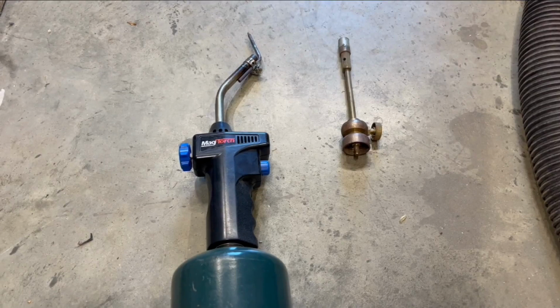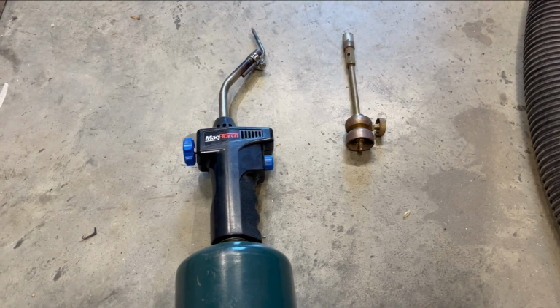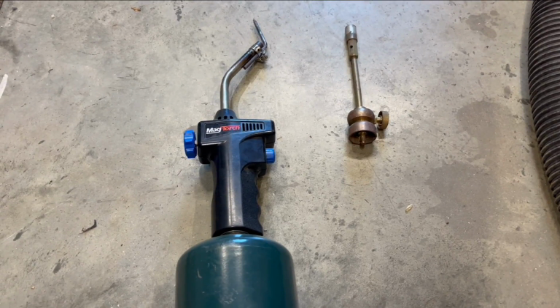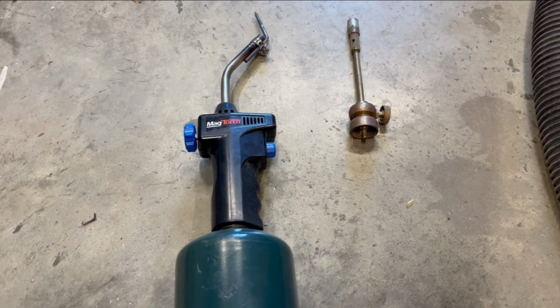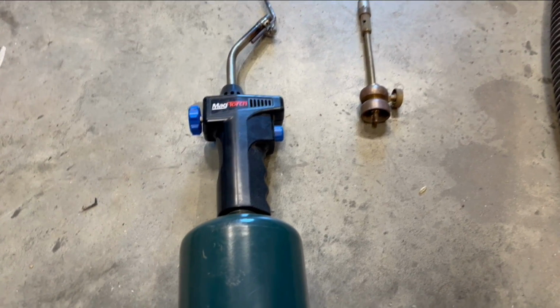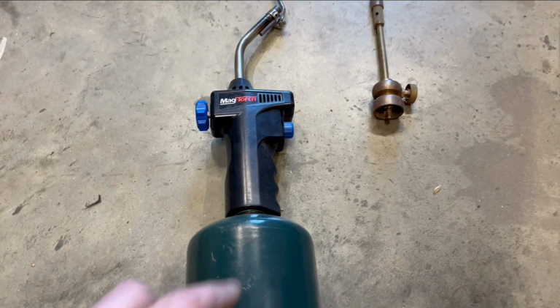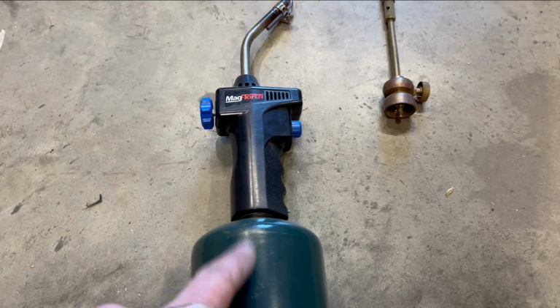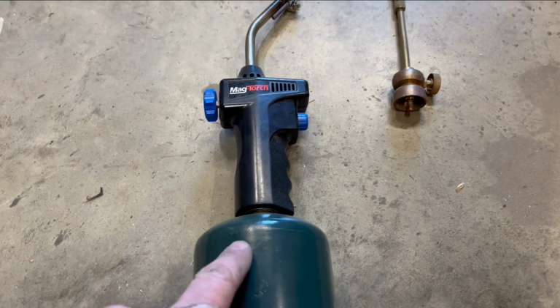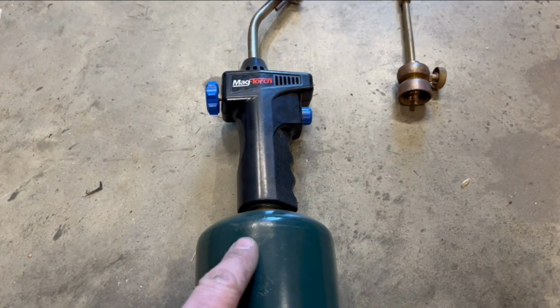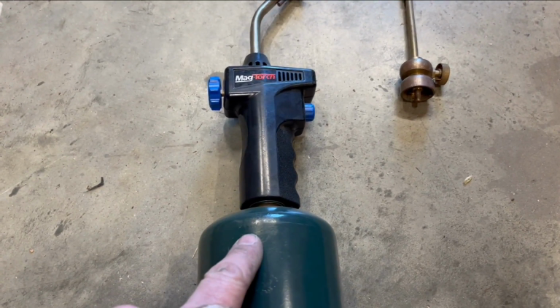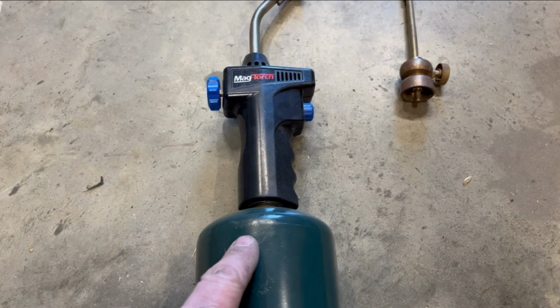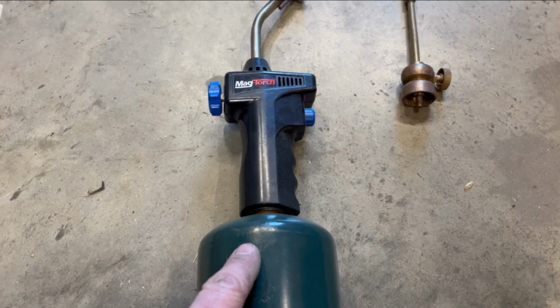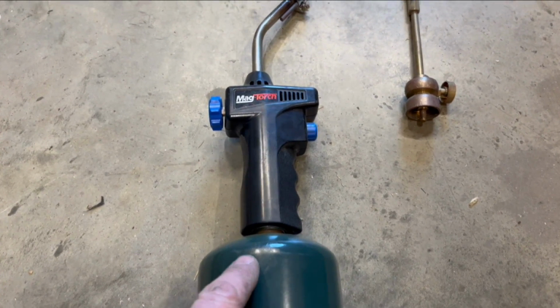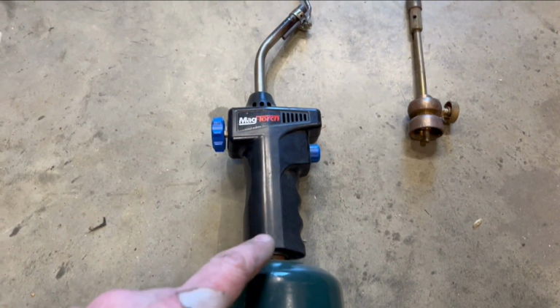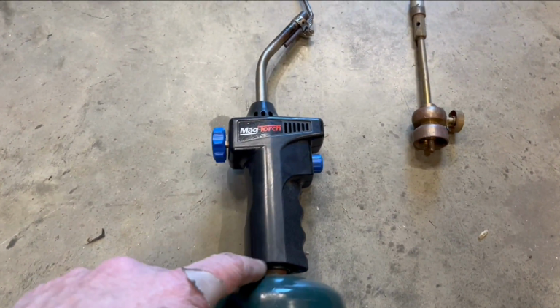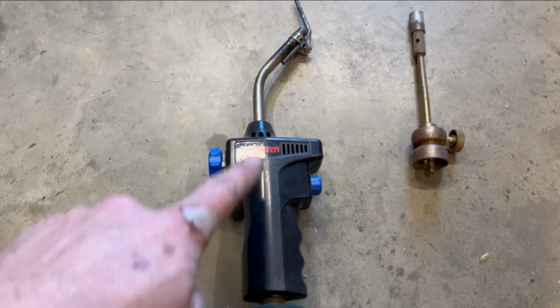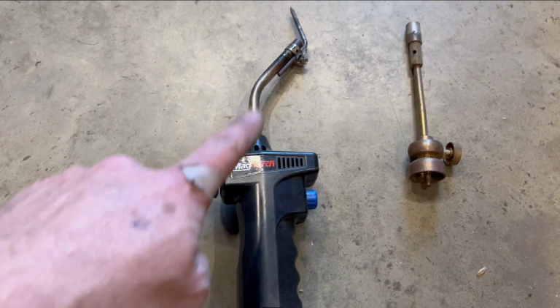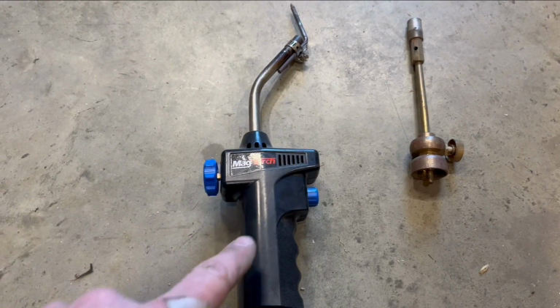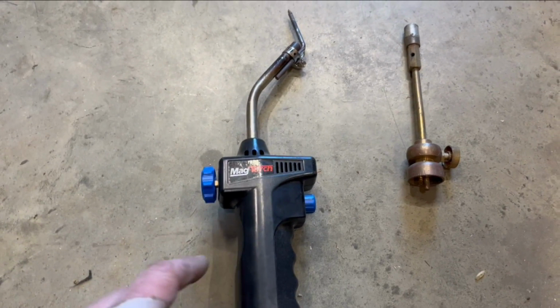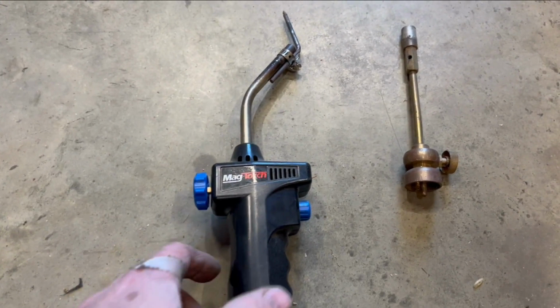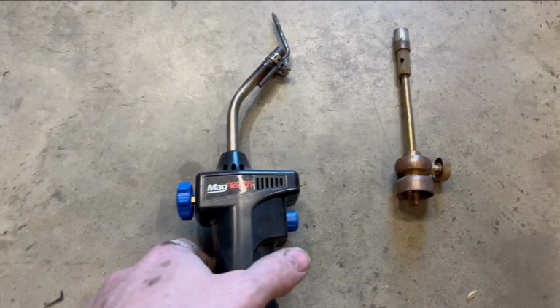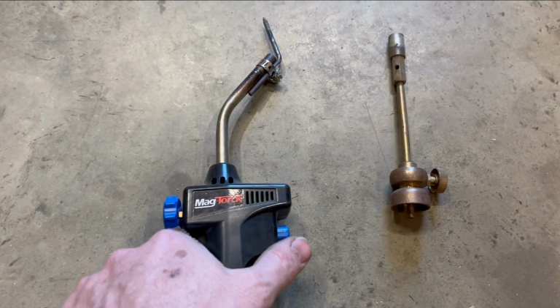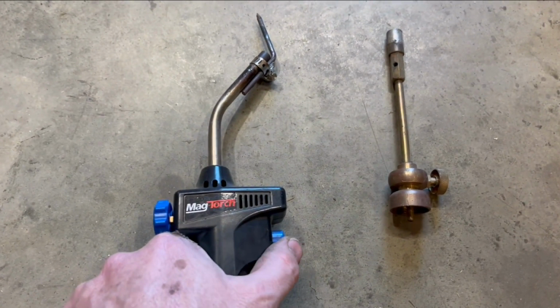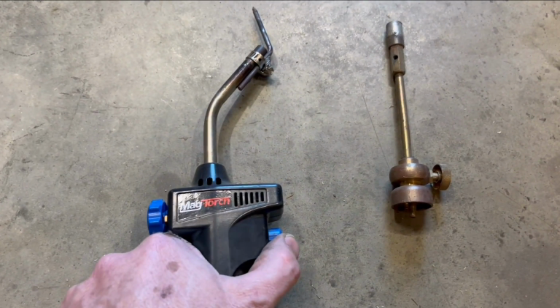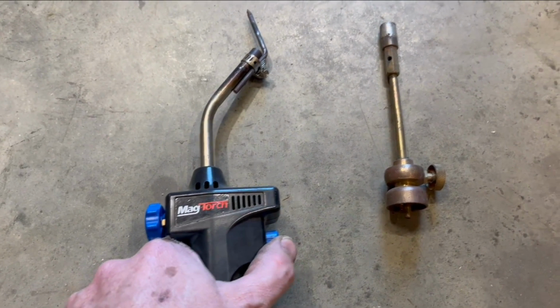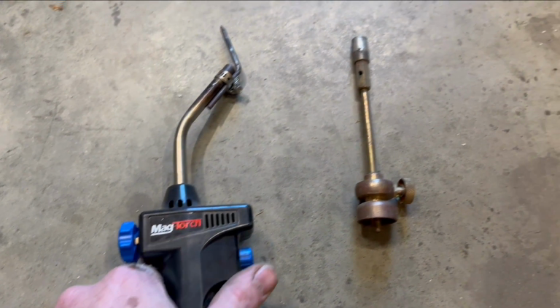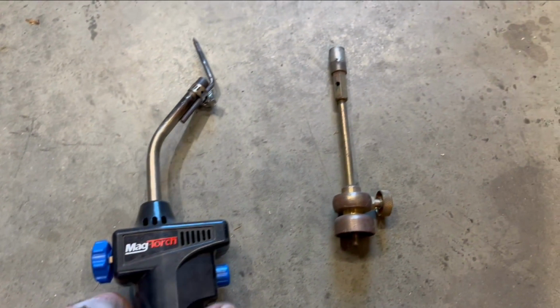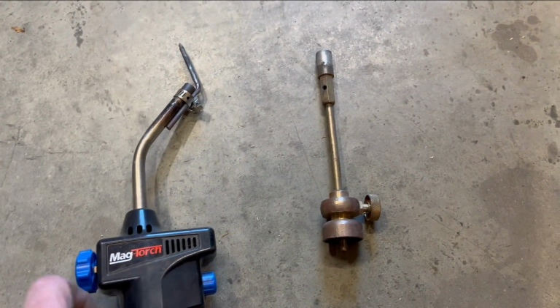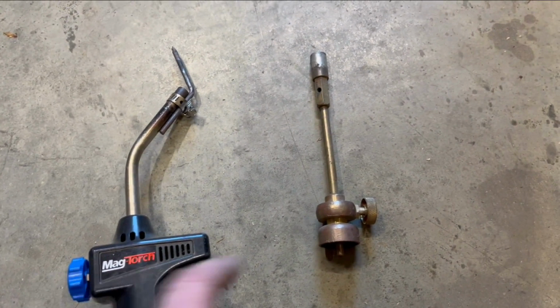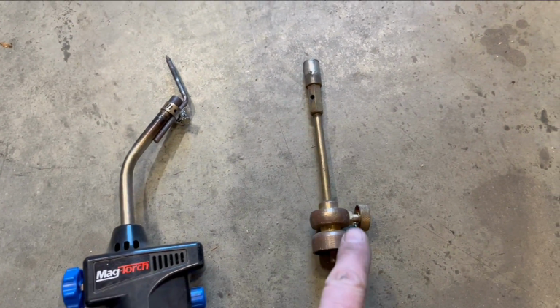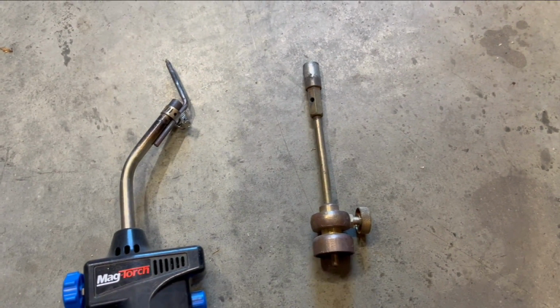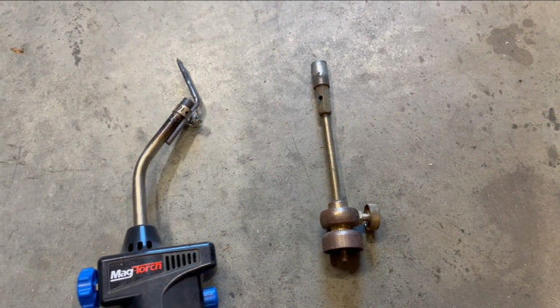This is a standard propane torch. The bottles are about three dollars each. This head was about twenty dollars because it has the automatic start, and this head was only ten dollars.